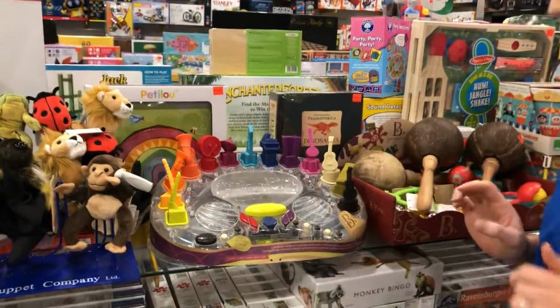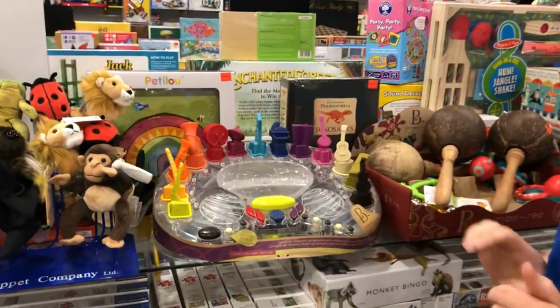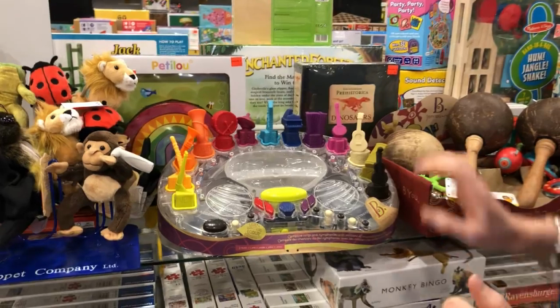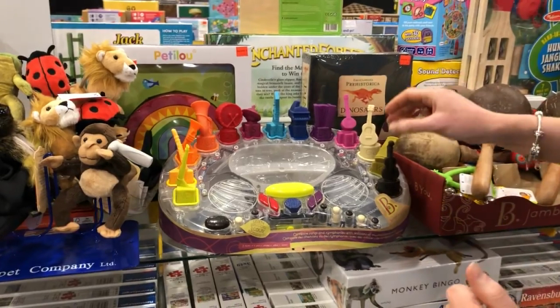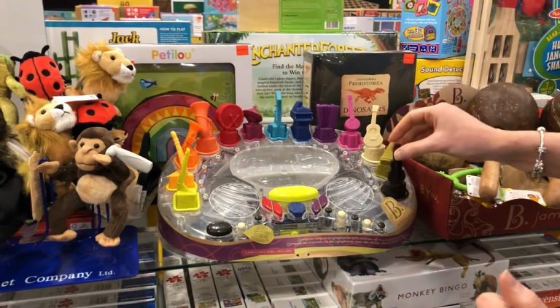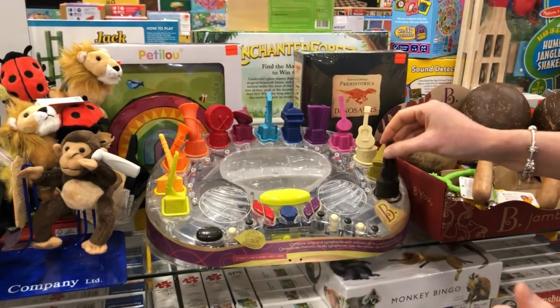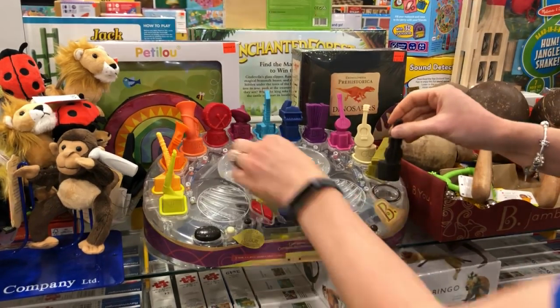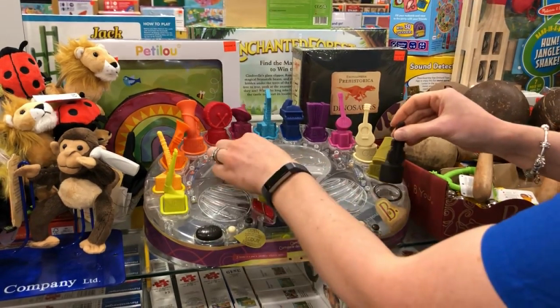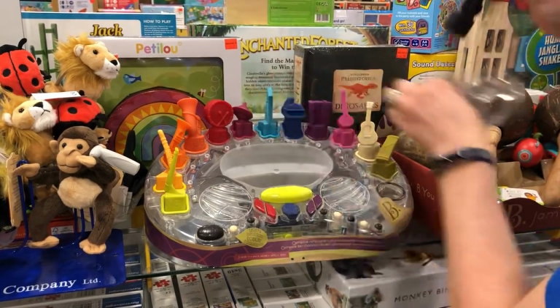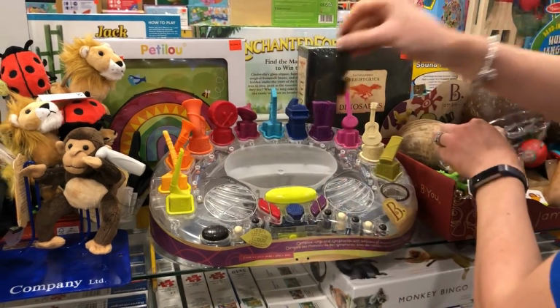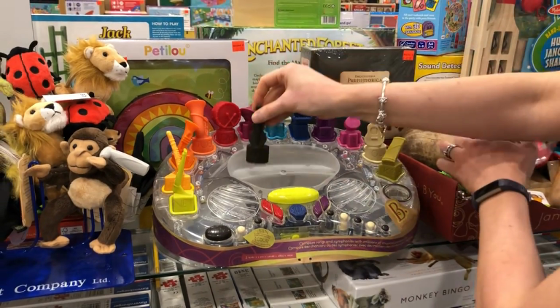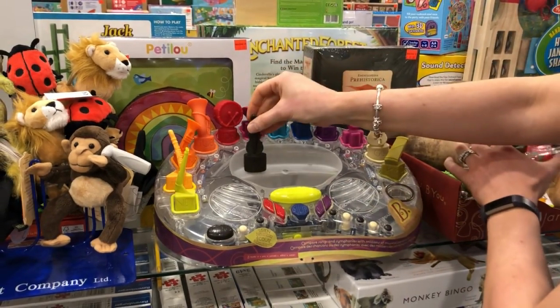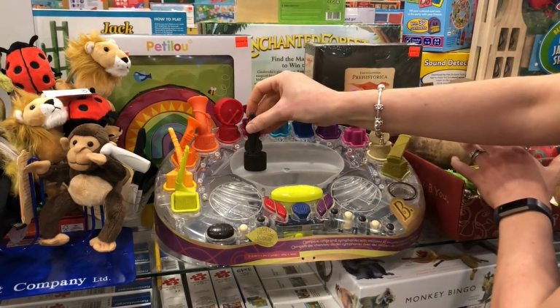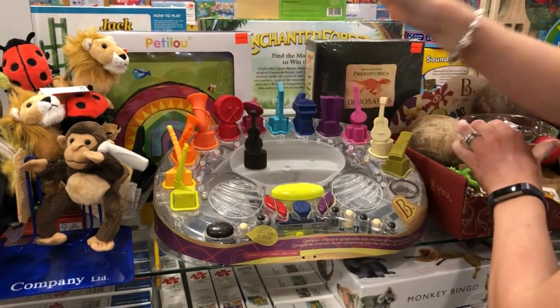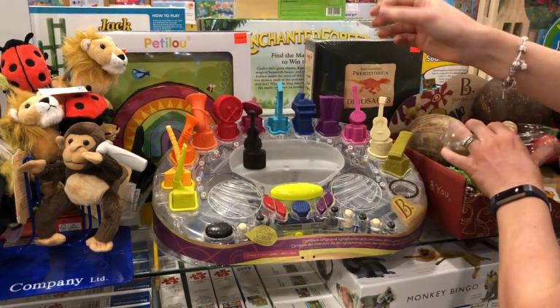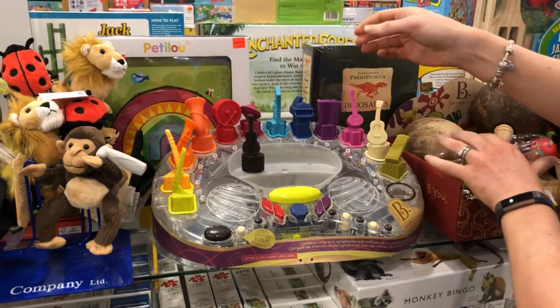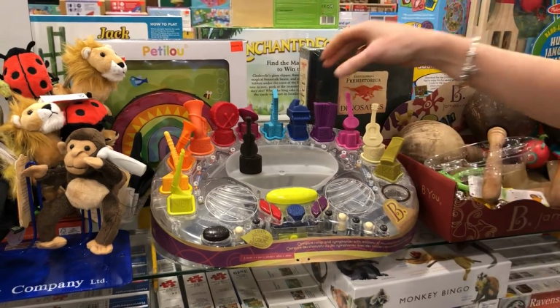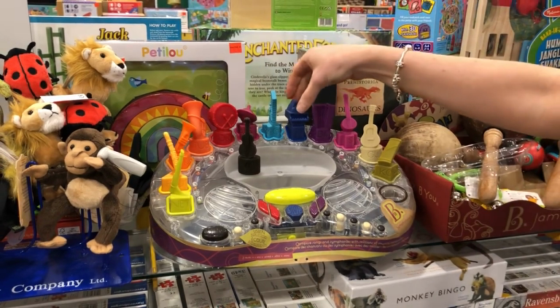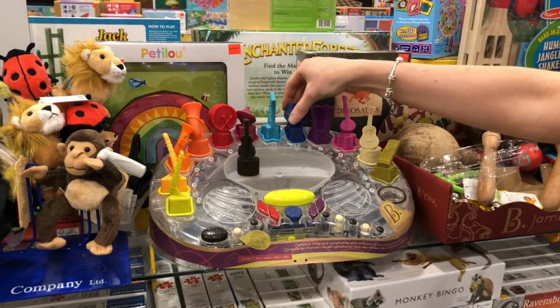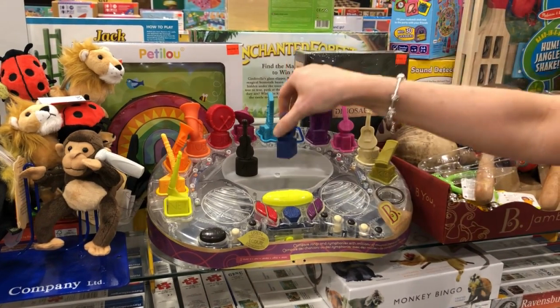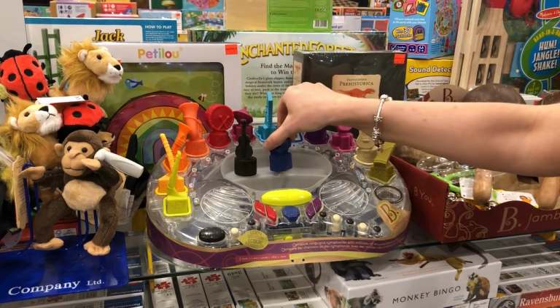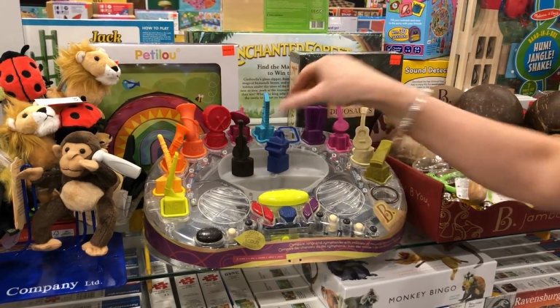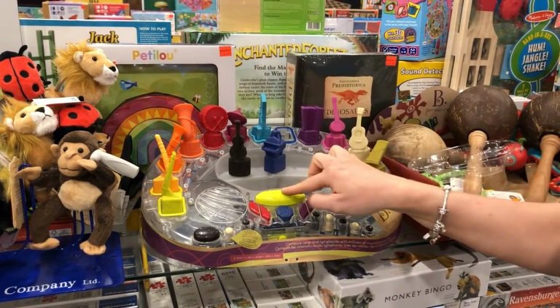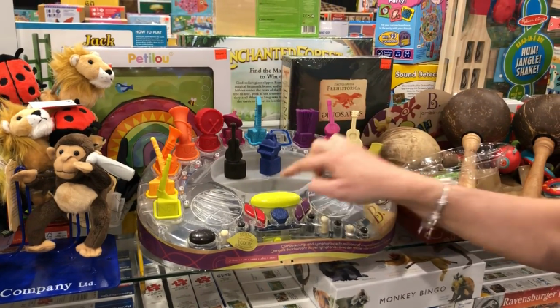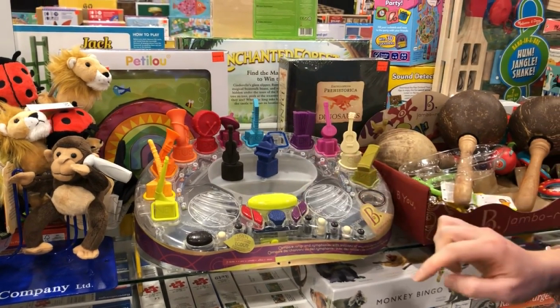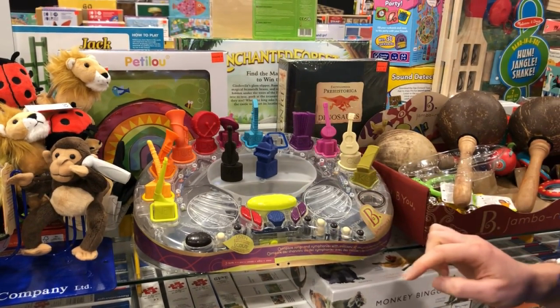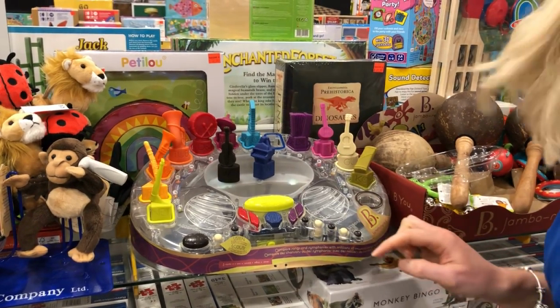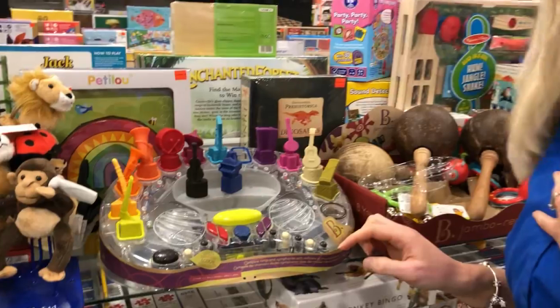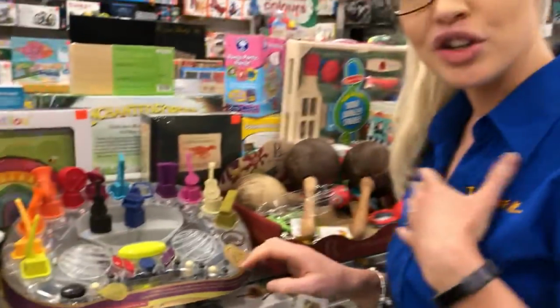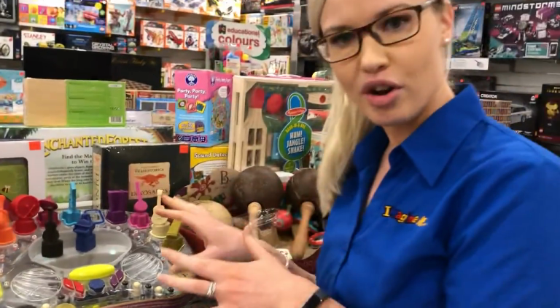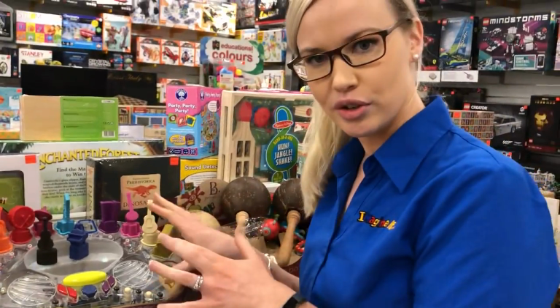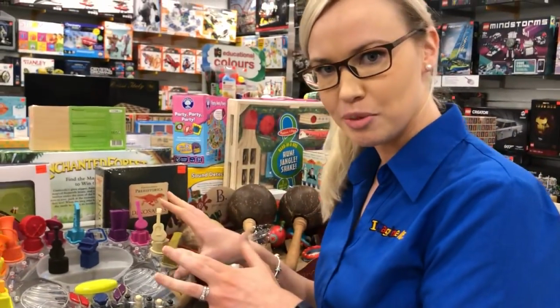This one's amazing. Basically, you start off by selecting your favourite instrument — personally, I love the violin and the piano — and then you press play and it will play a tune with those two instruments.